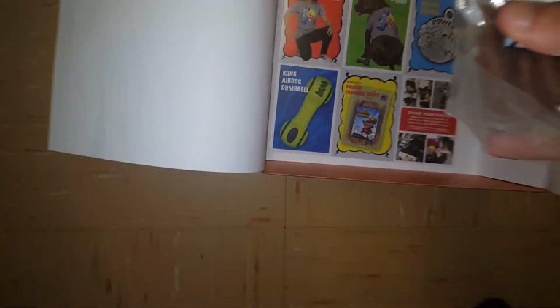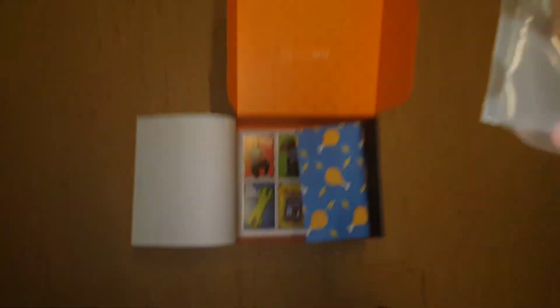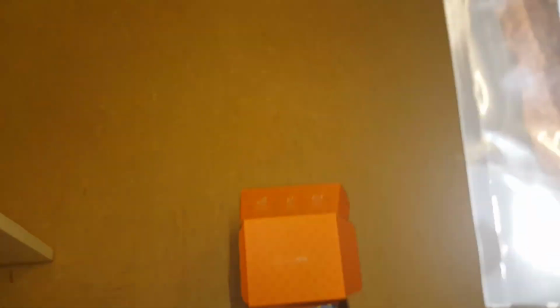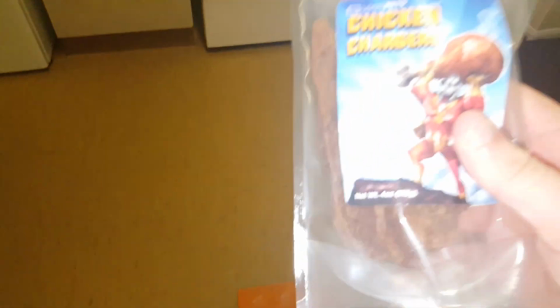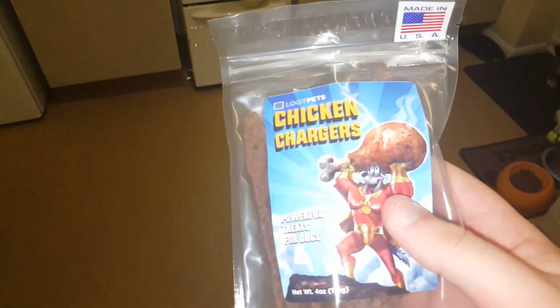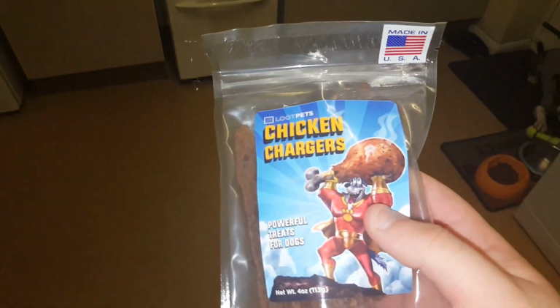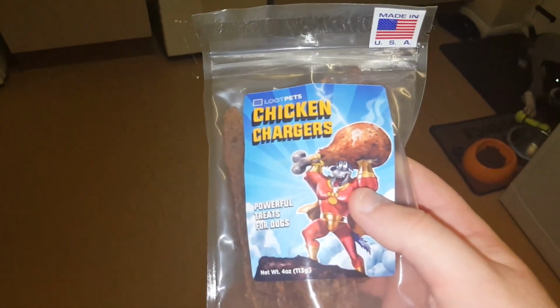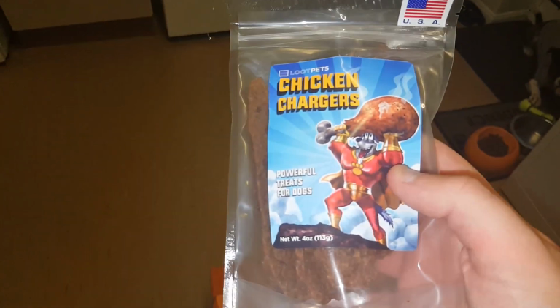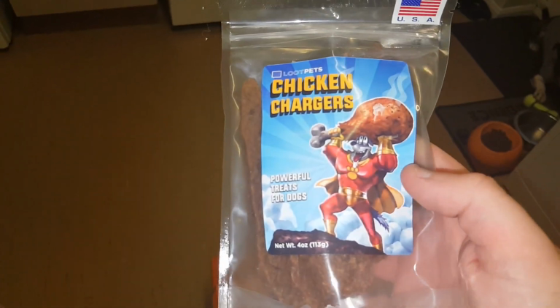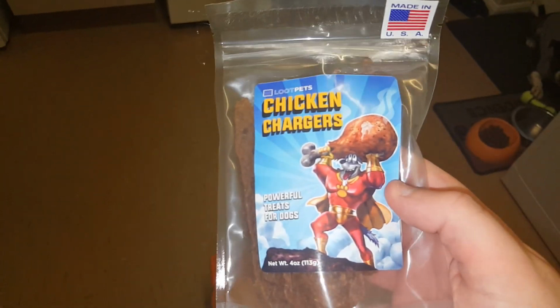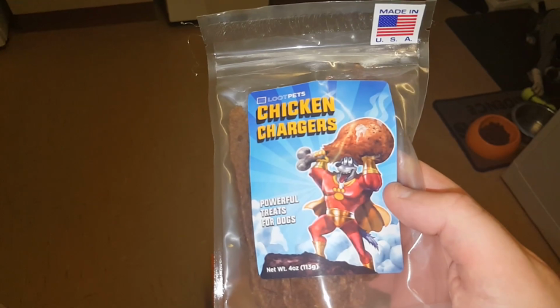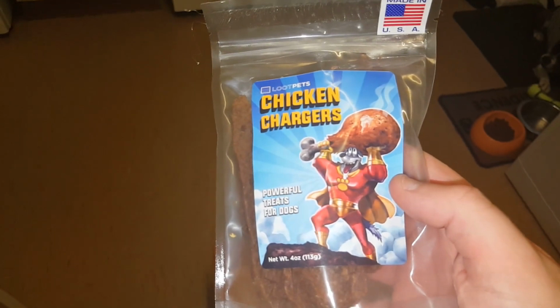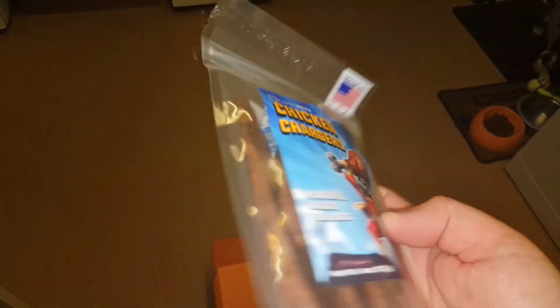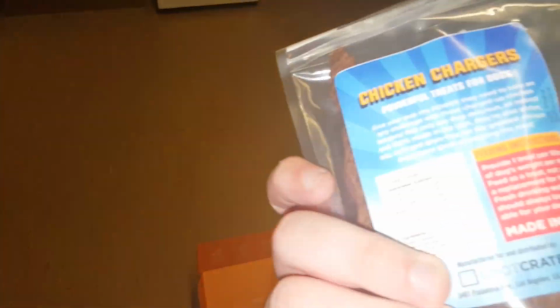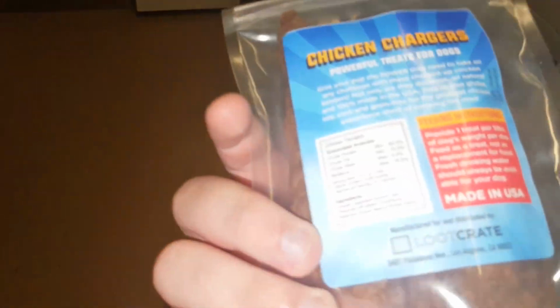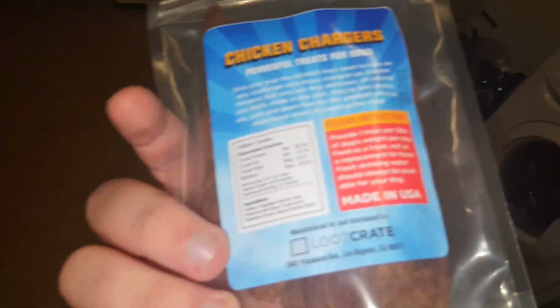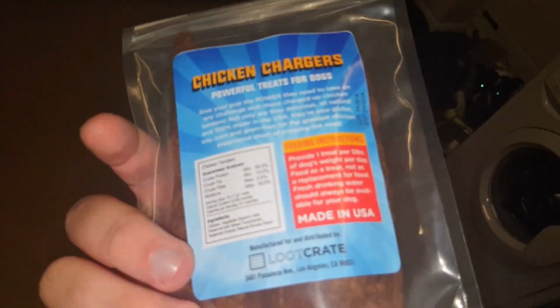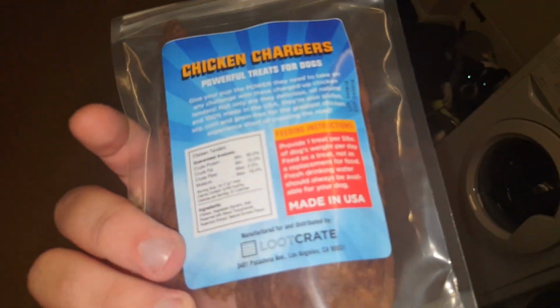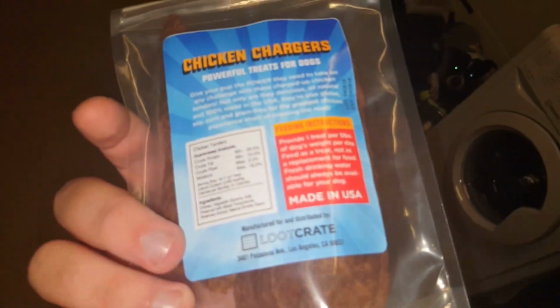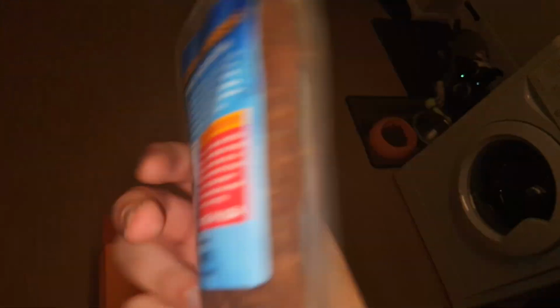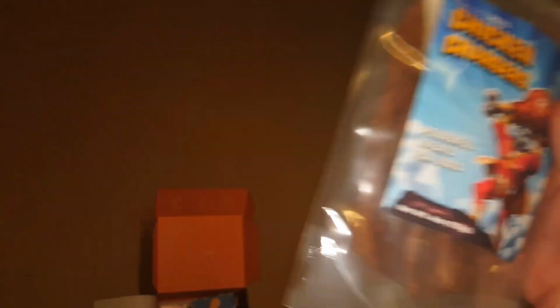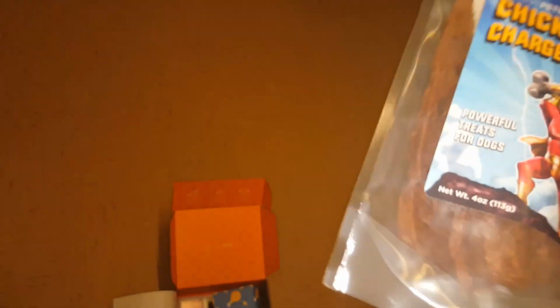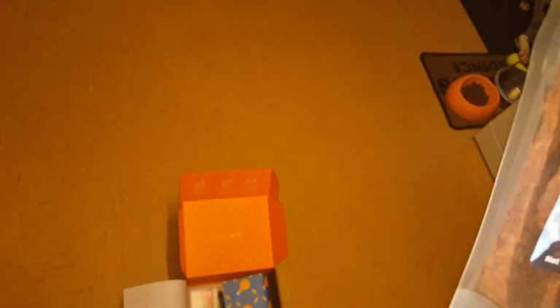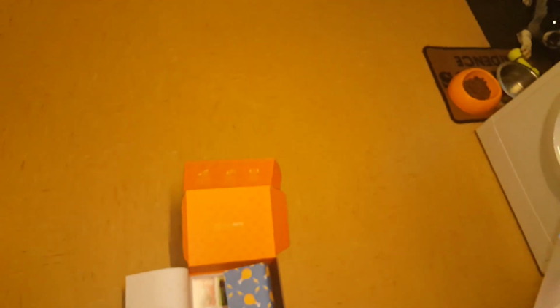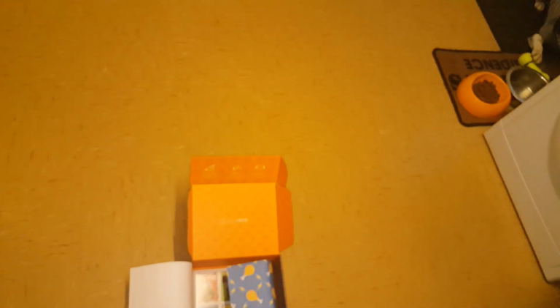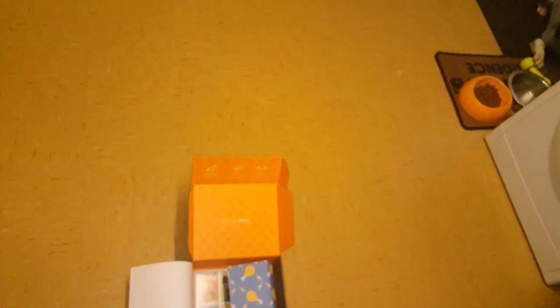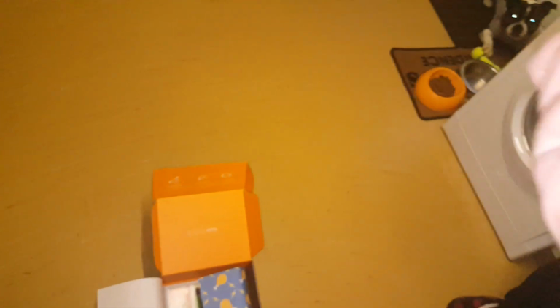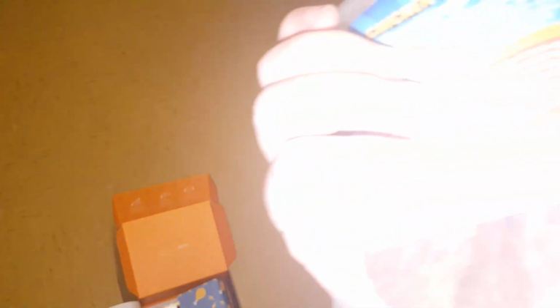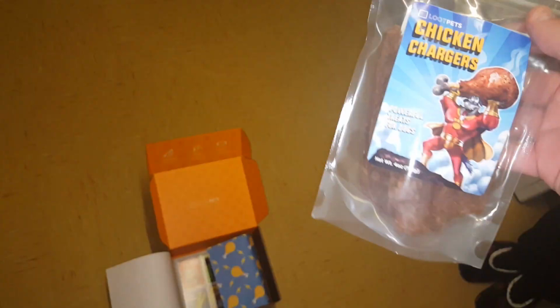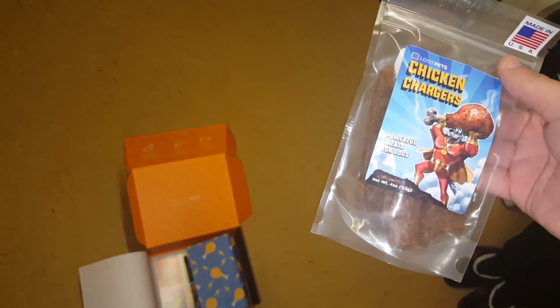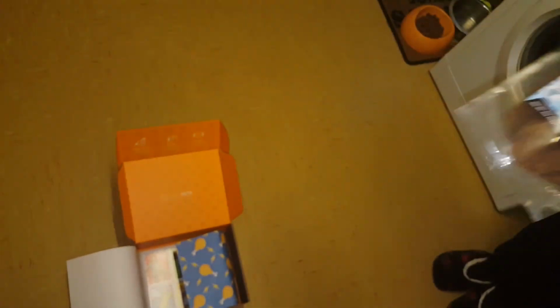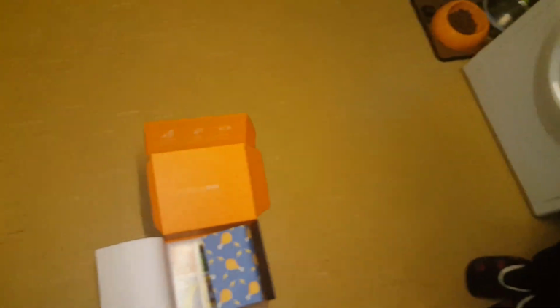So here we do have the chicken chargers. Now these are from the USA, made in USA, and they have all great stuff in for your dog to eat. Oh my god, did you see my dog's eyes there? They are powerful food for dogs.